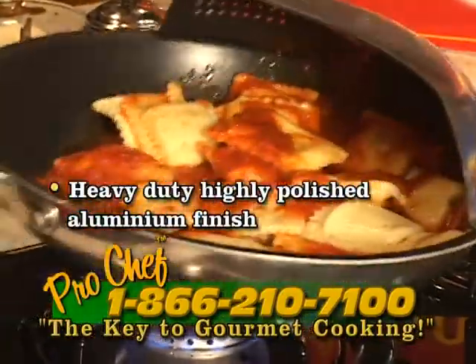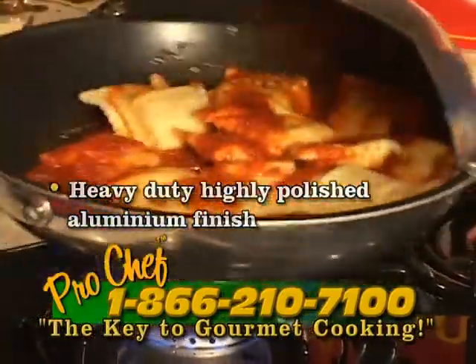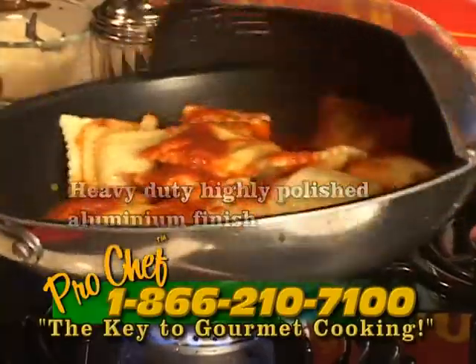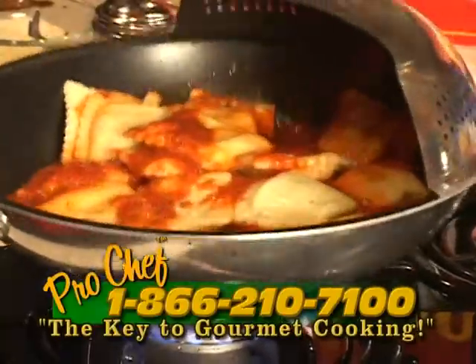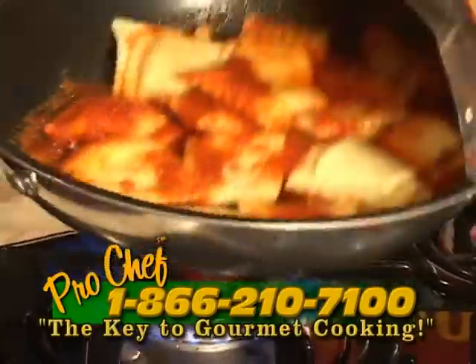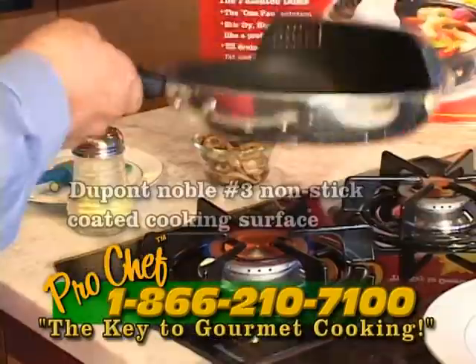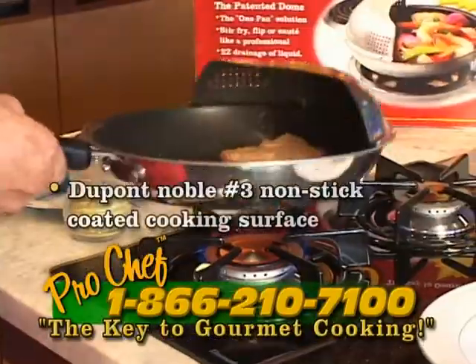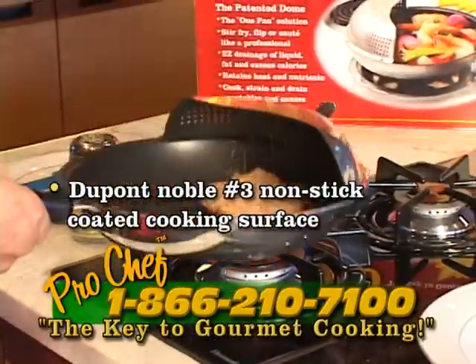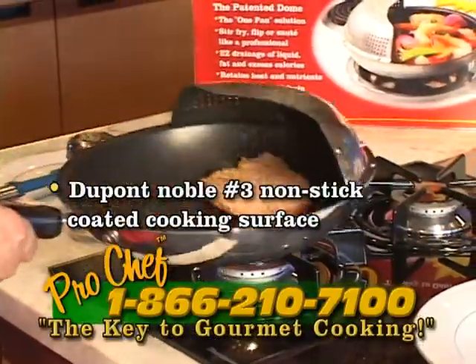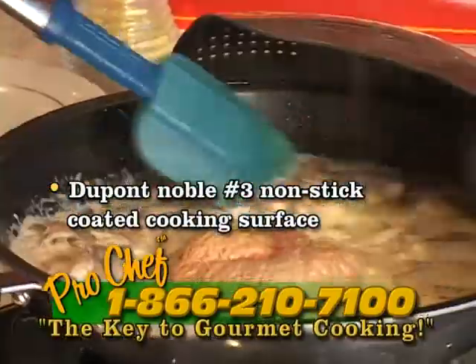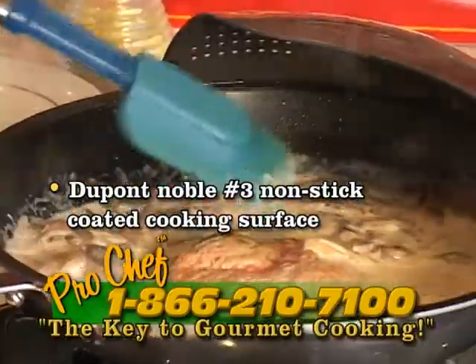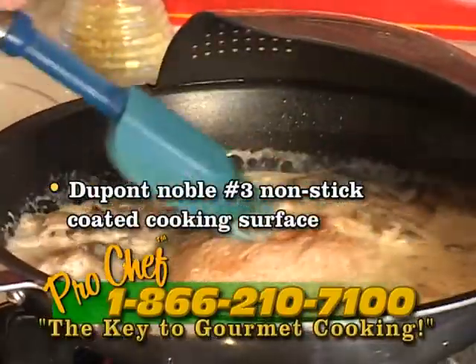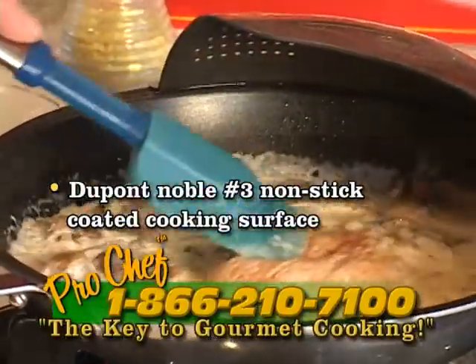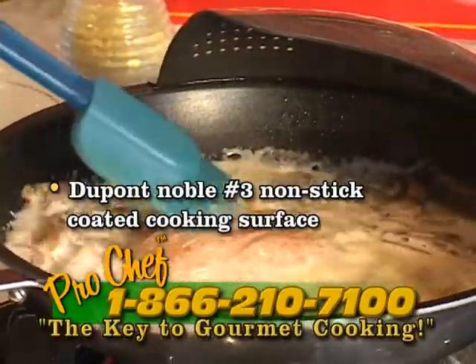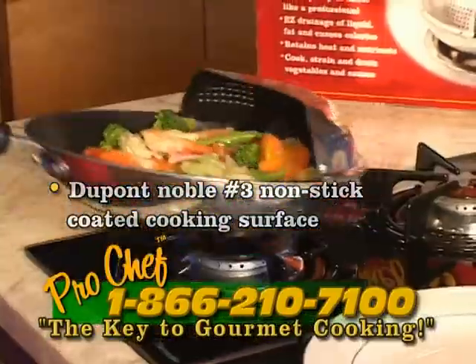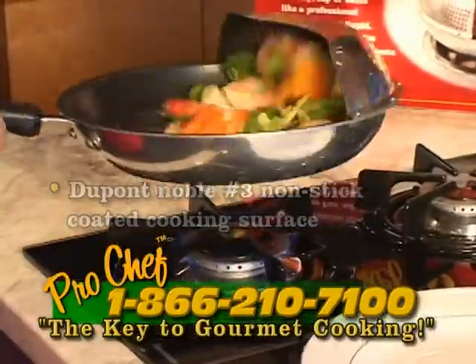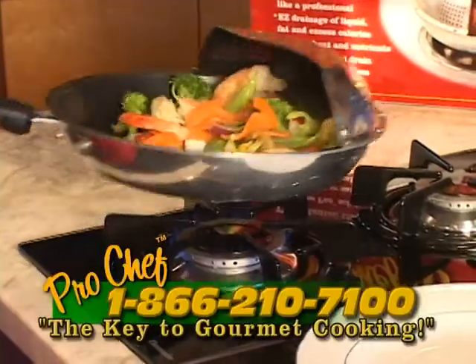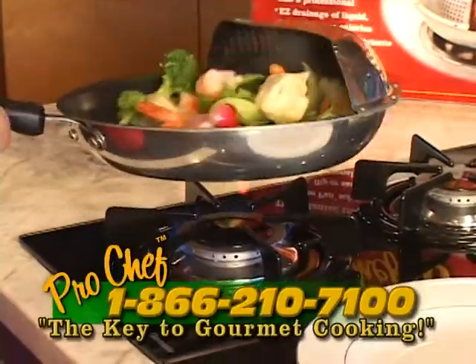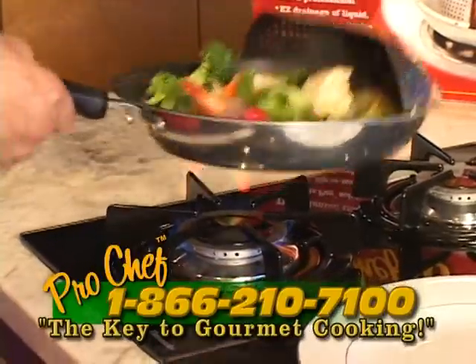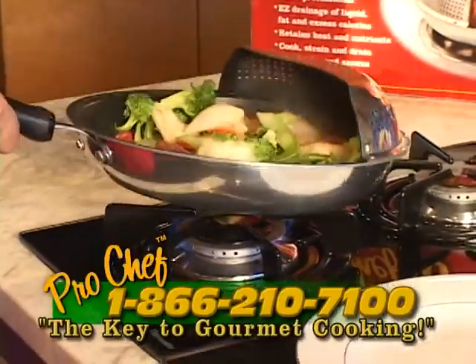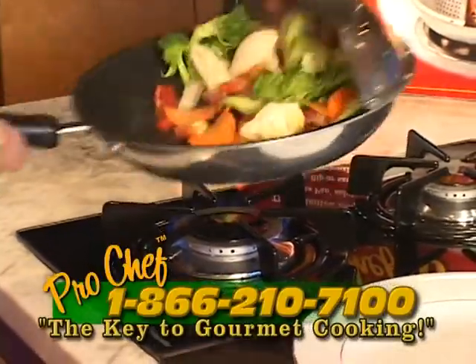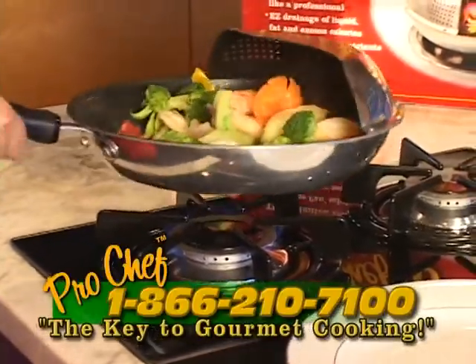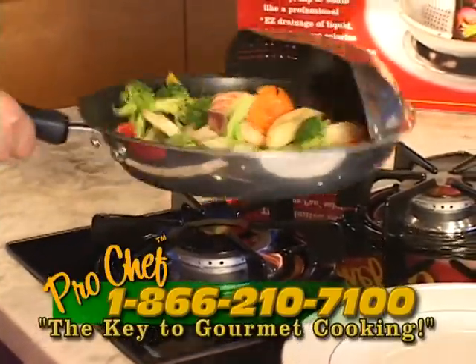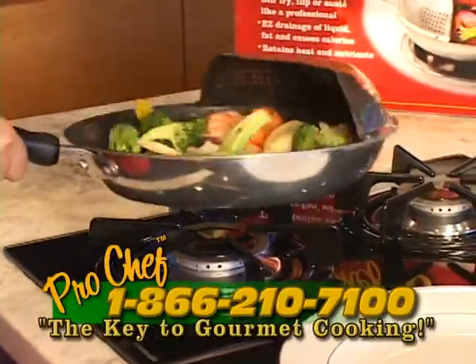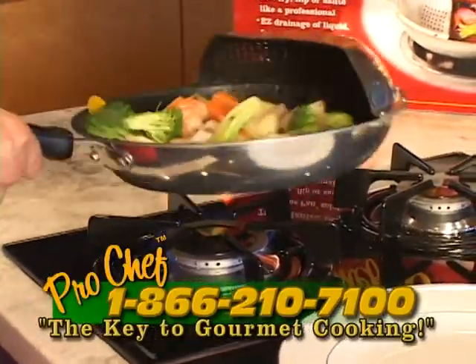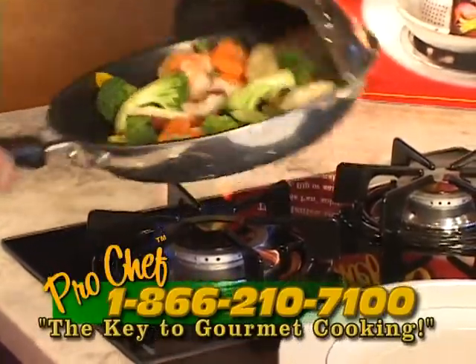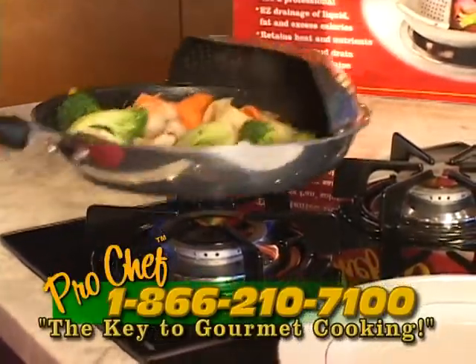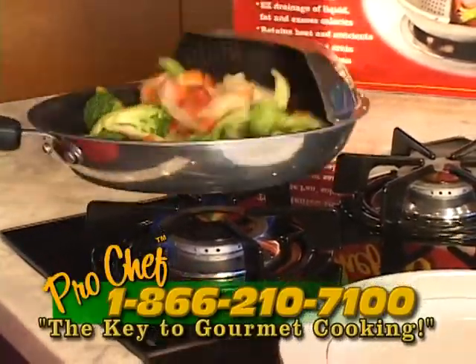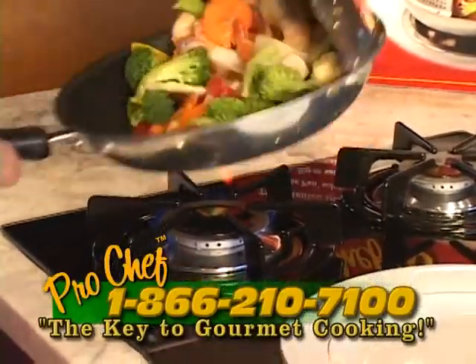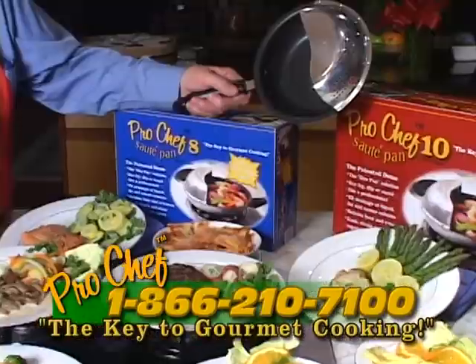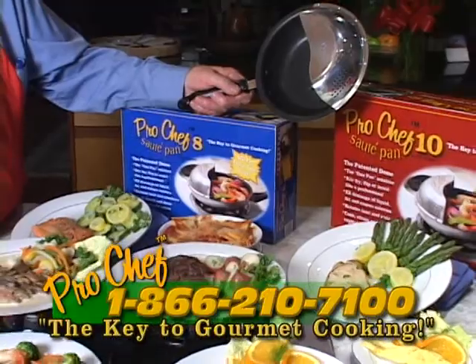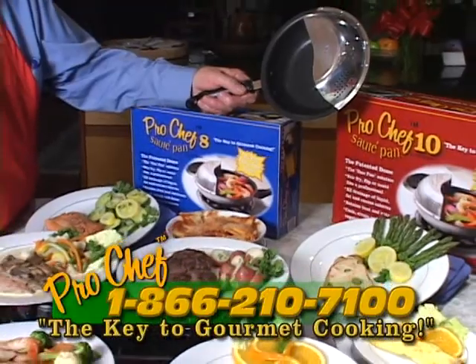The Pro Chef 10 does it all. Prepare fillets, chops, steaks, and sauces in no time. With the Pro Chef 10 you'll be sauteing and tossing a stir fry like a pro — without having to clean your ceiling.